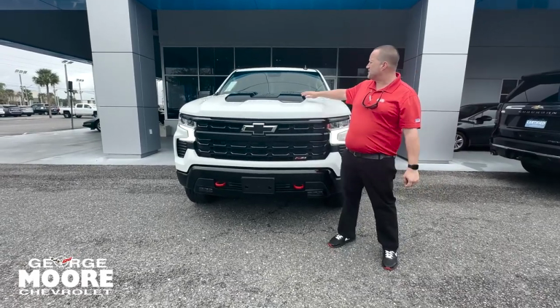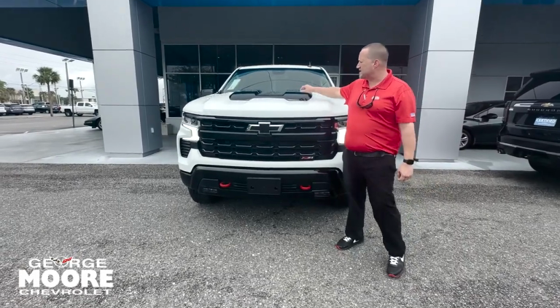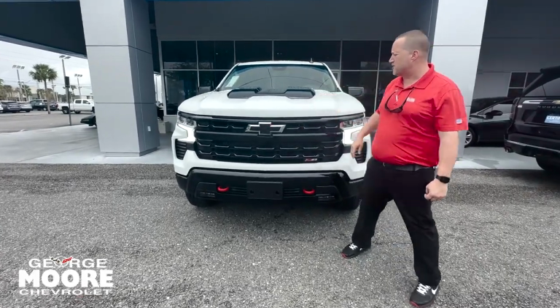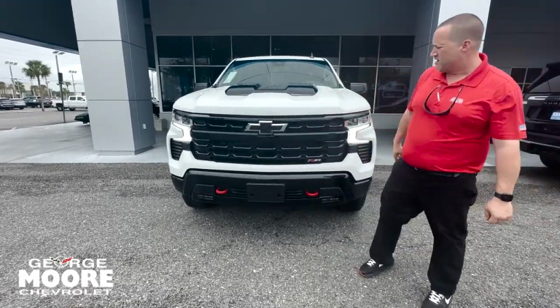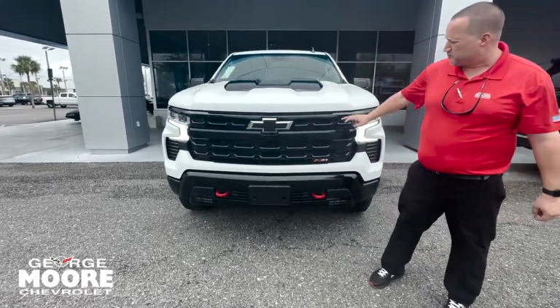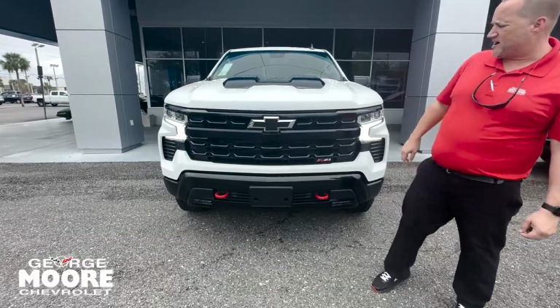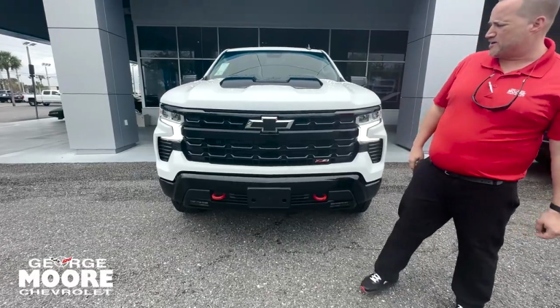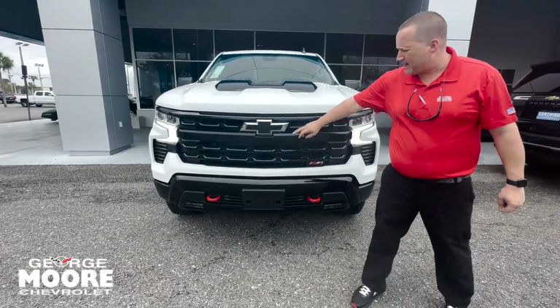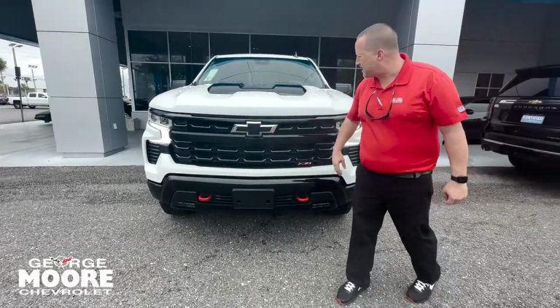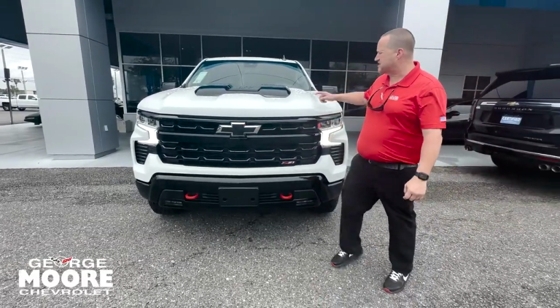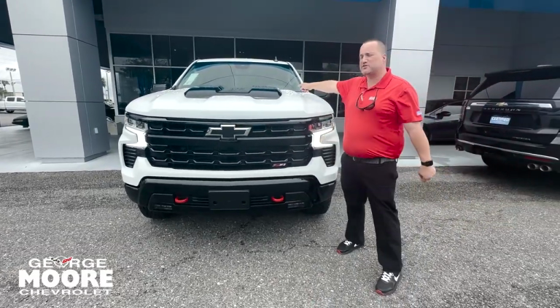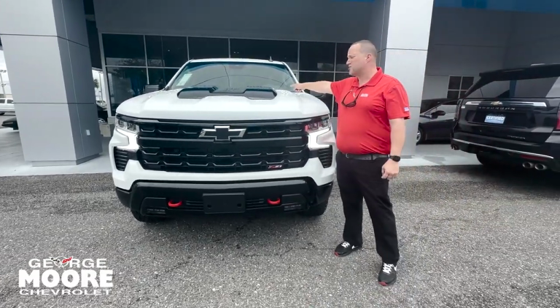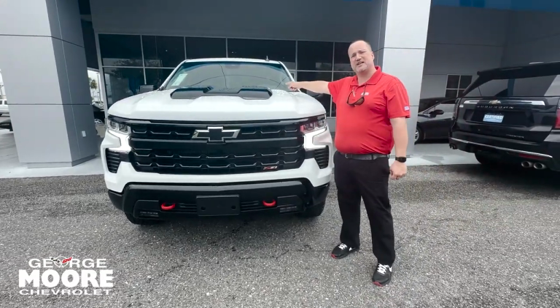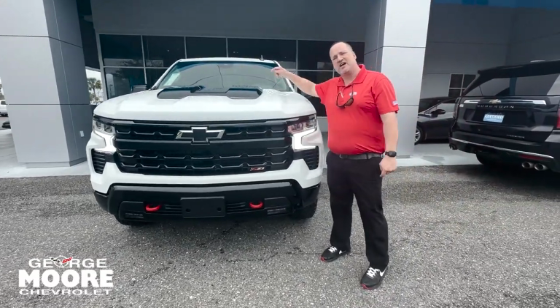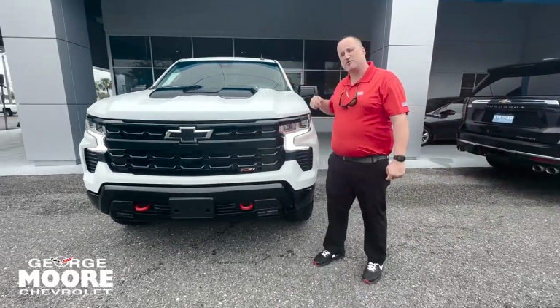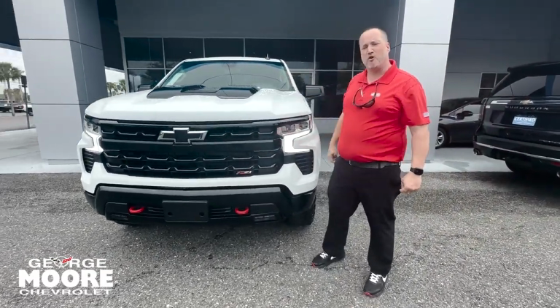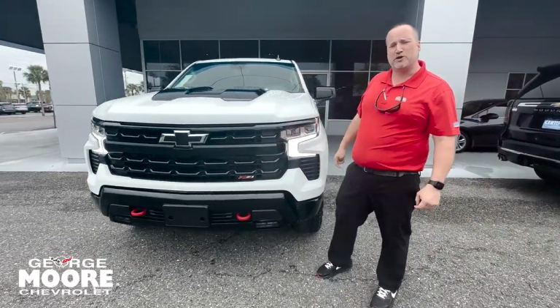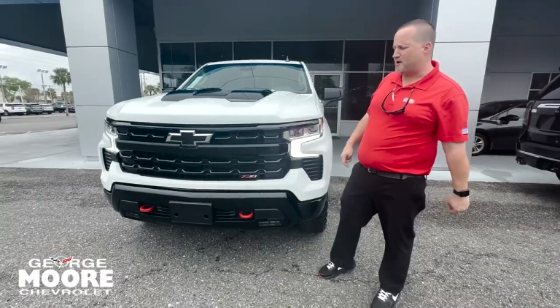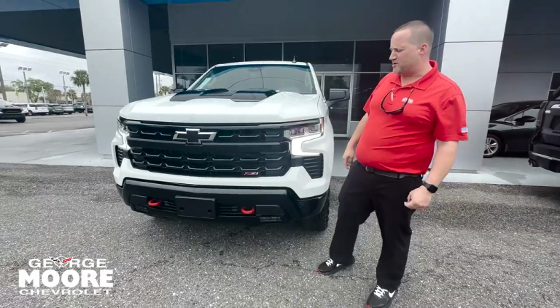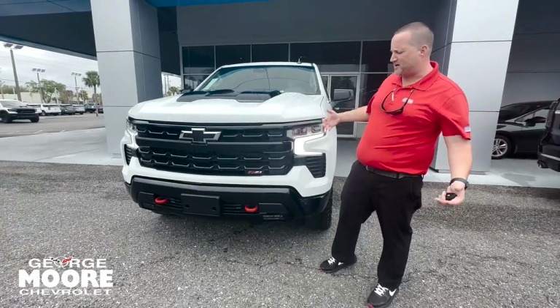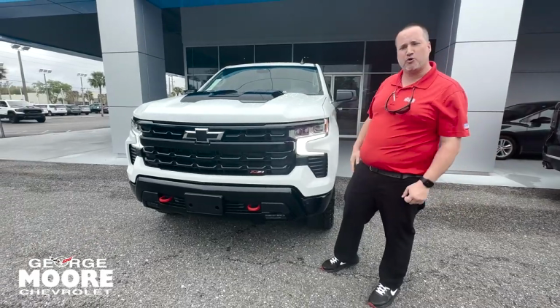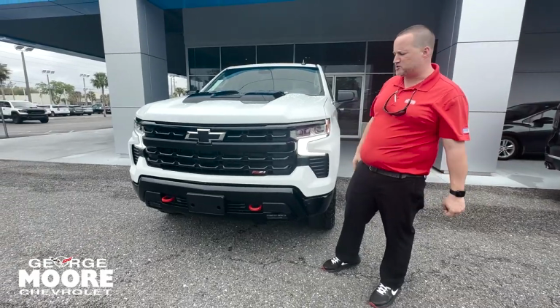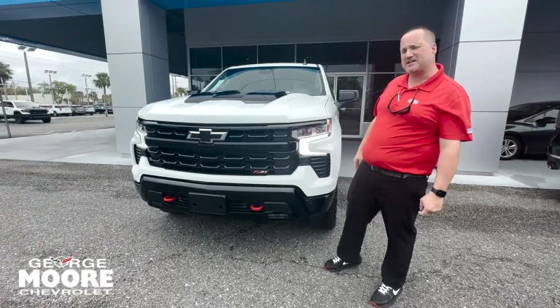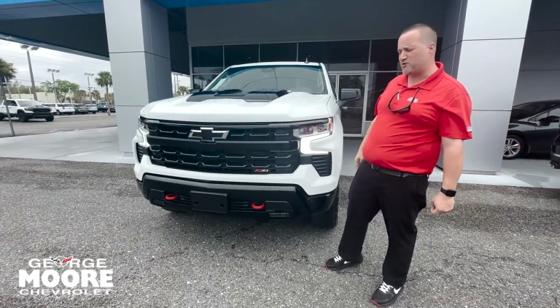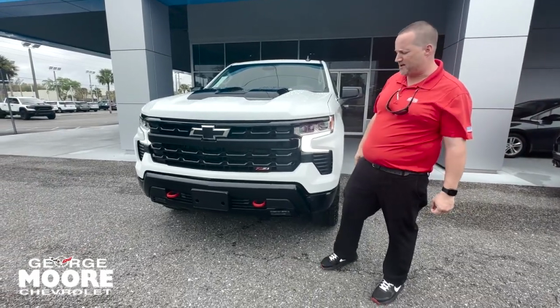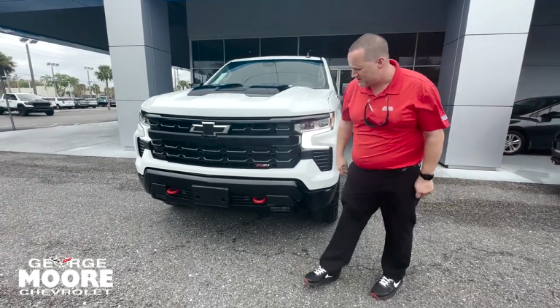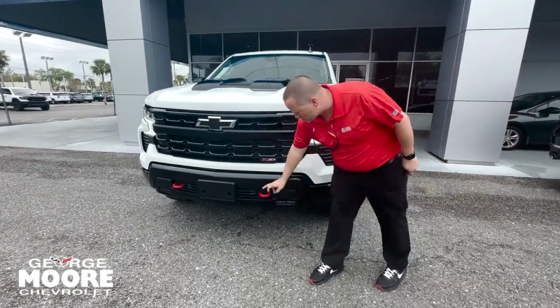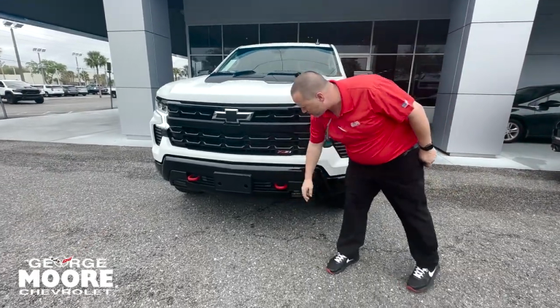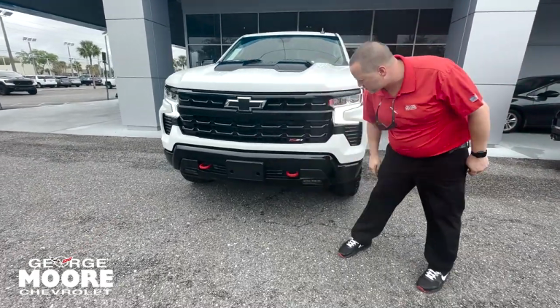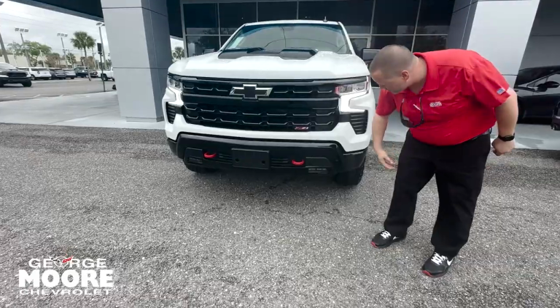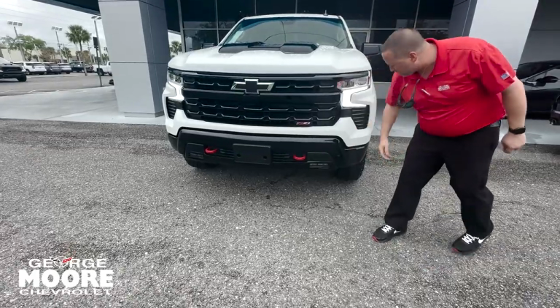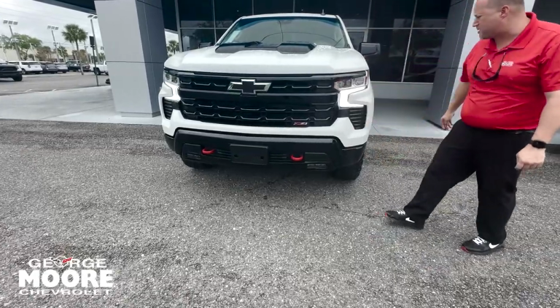You've got the aggressive hood, black grille, black bow tie, 6.2-liter engine in it. So it's got 420 horsepower, 460 pounds of torque. You can tow up to 9,200 pounds on it. You've got your red recovery hooks and black bumper.